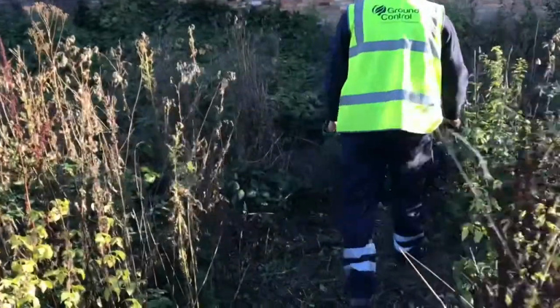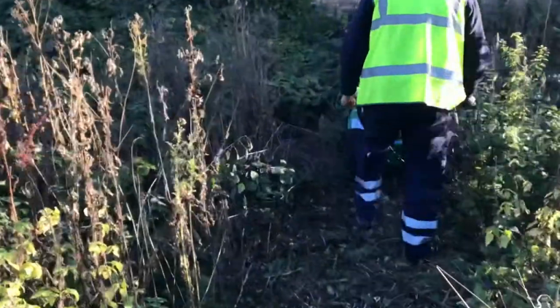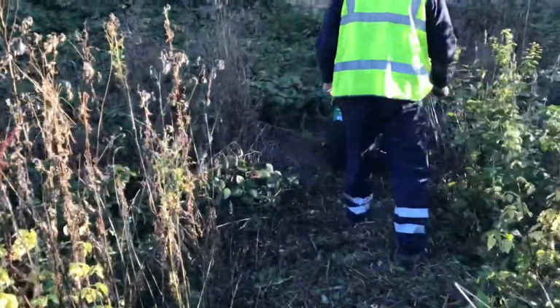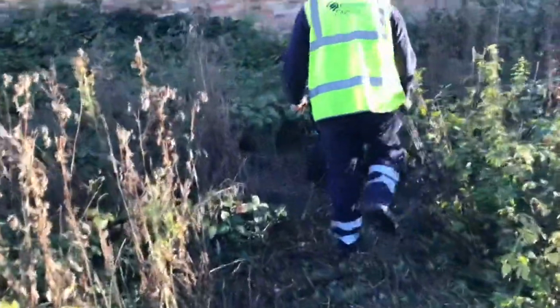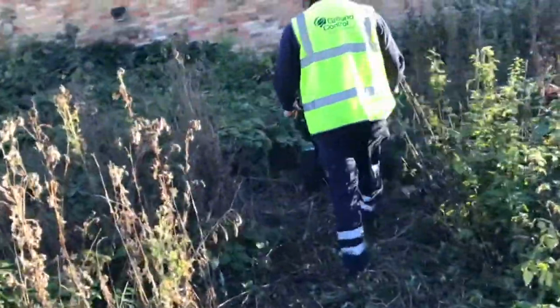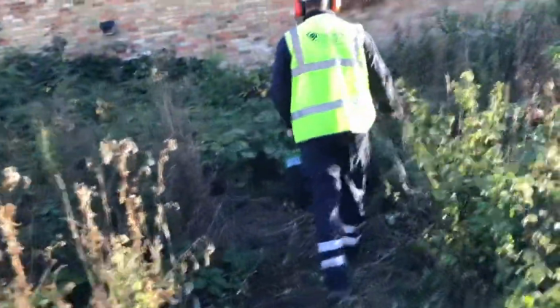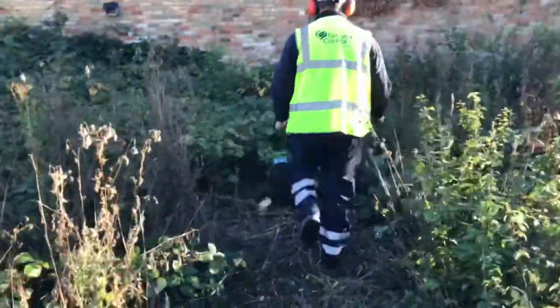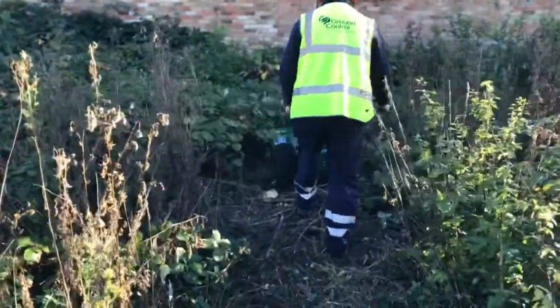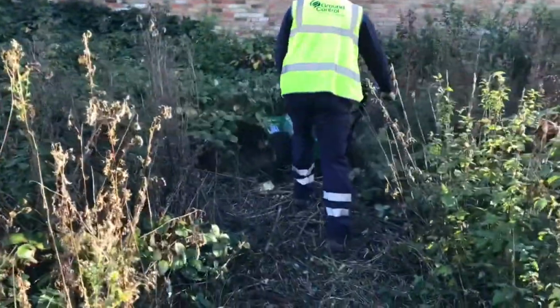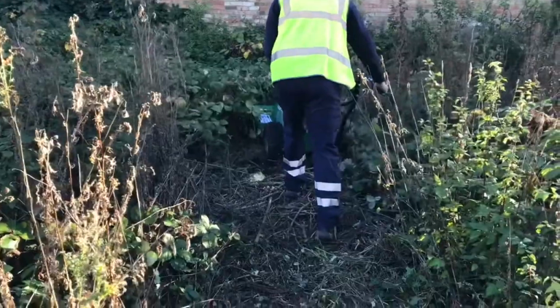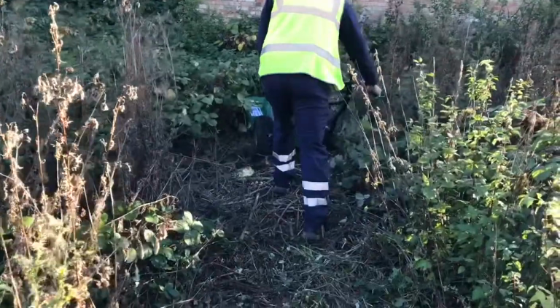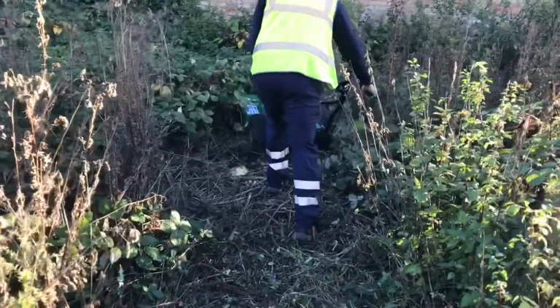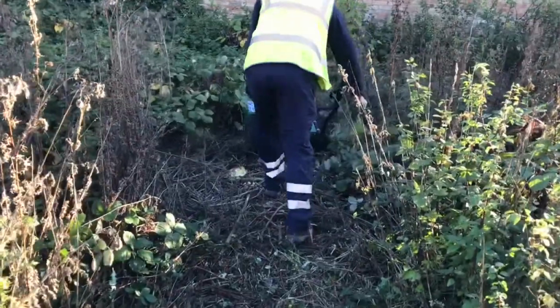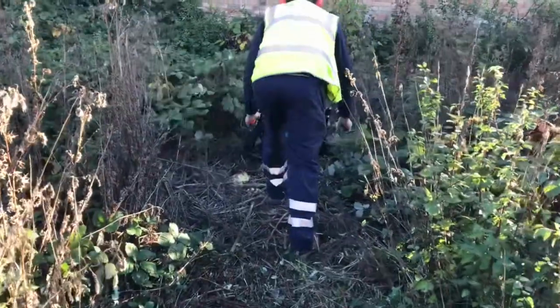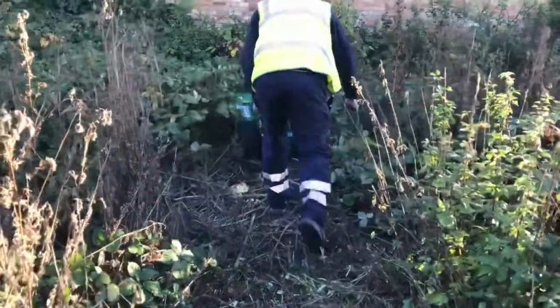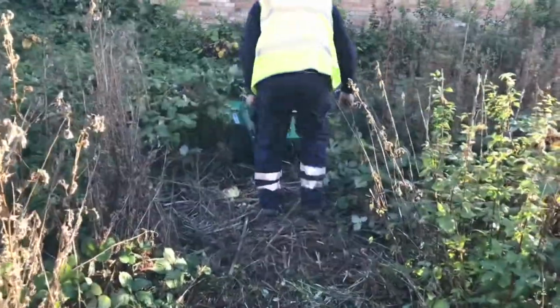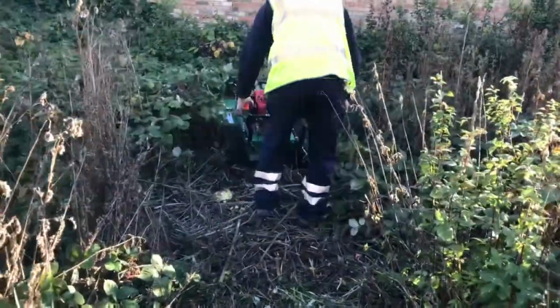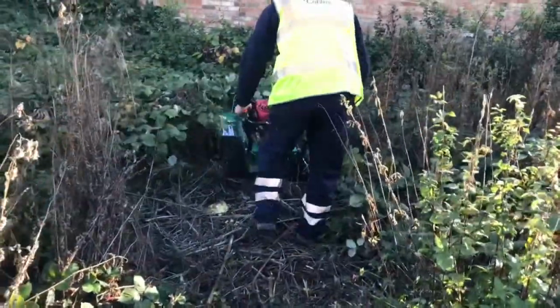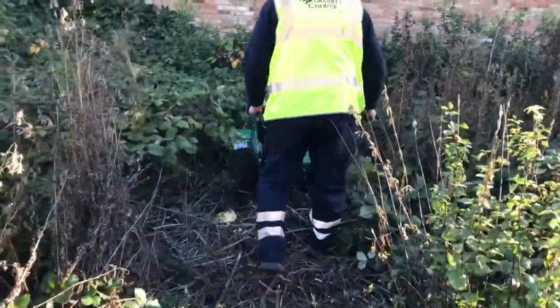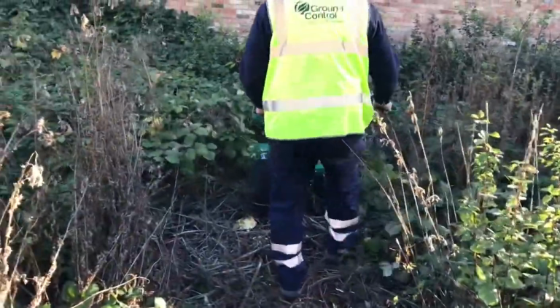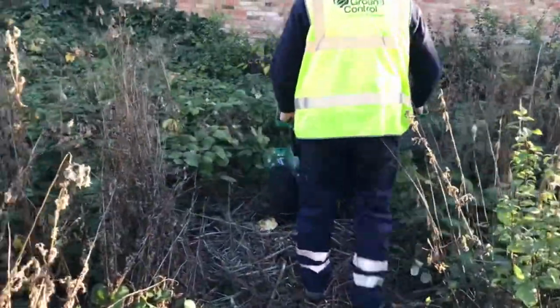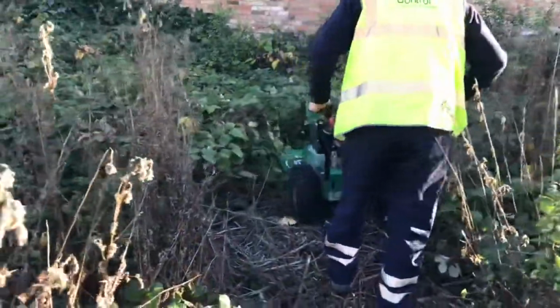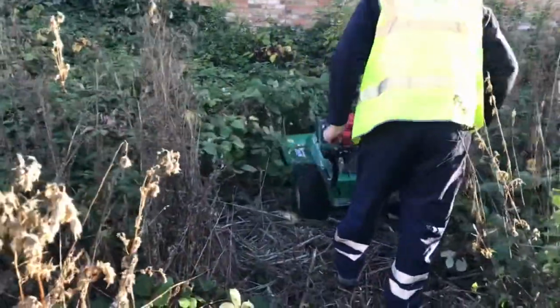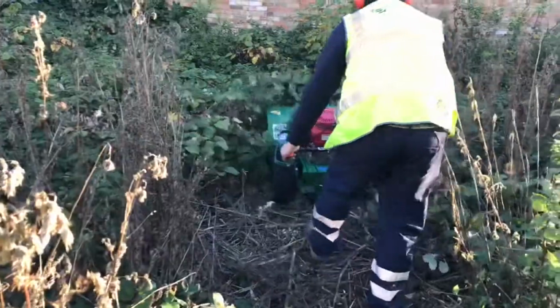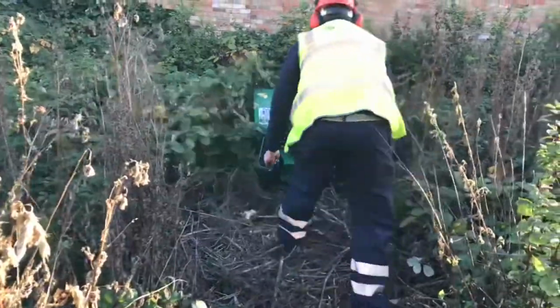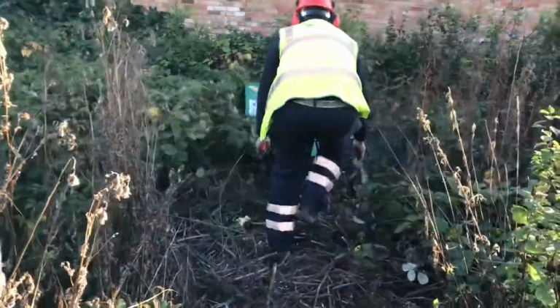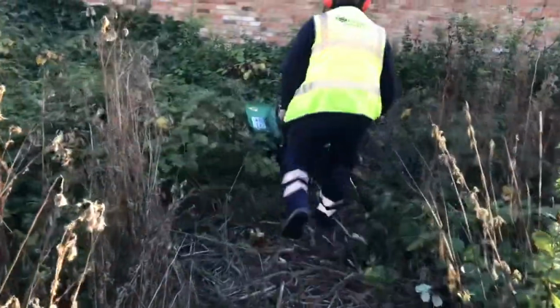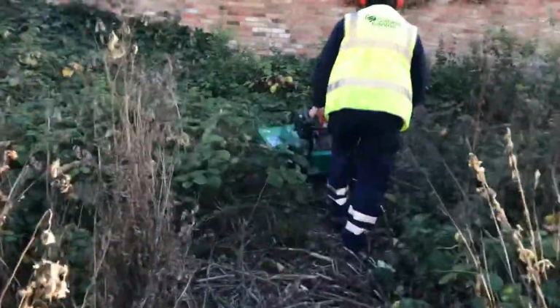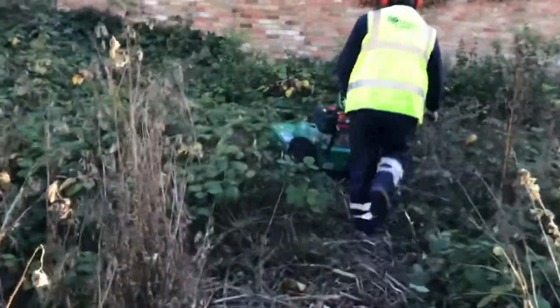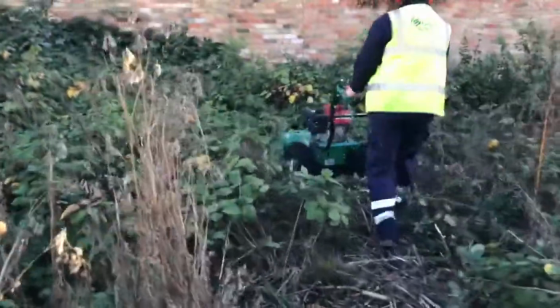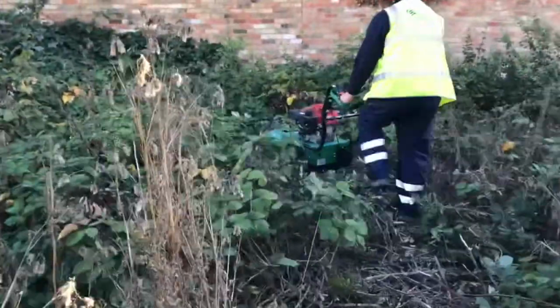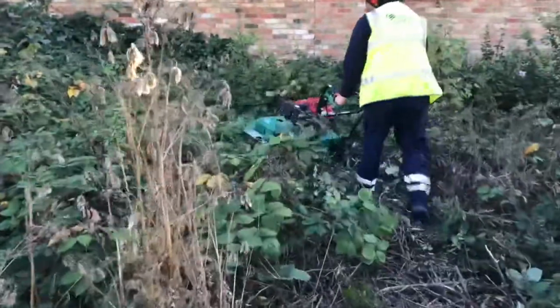Hello, this is Steve from Cambridgeshire Garden and Property Maintenance. I've got another short video for you here showing a job we were called out to — clearing some wasteland.